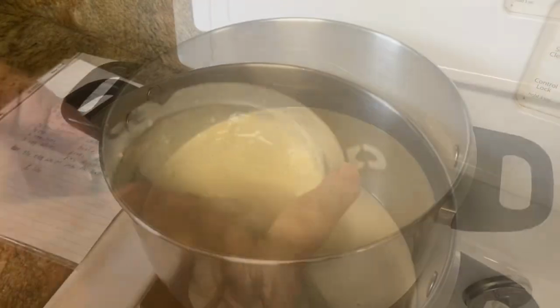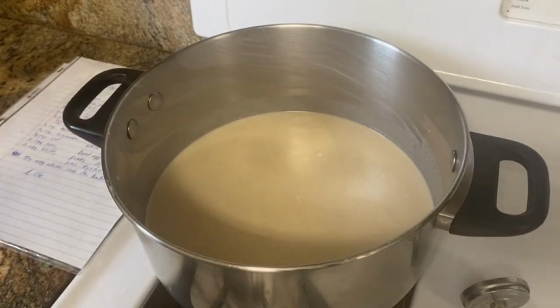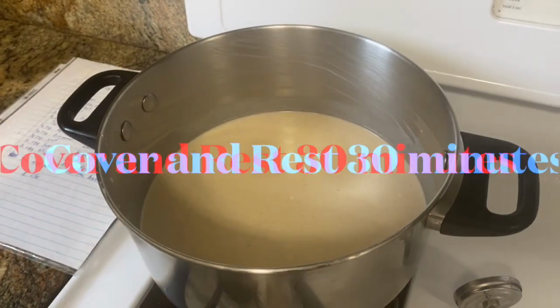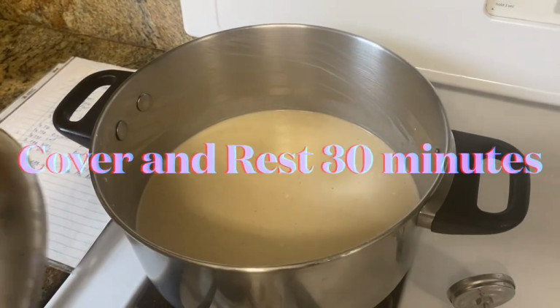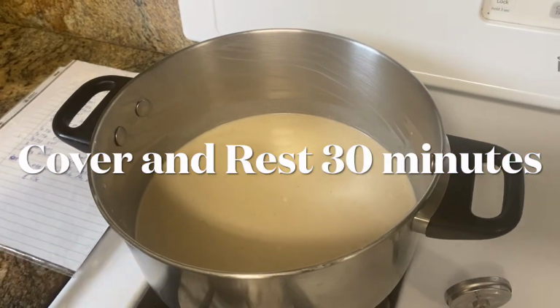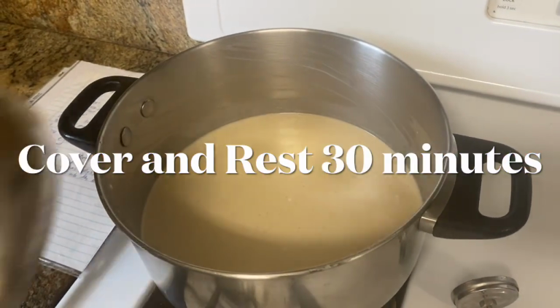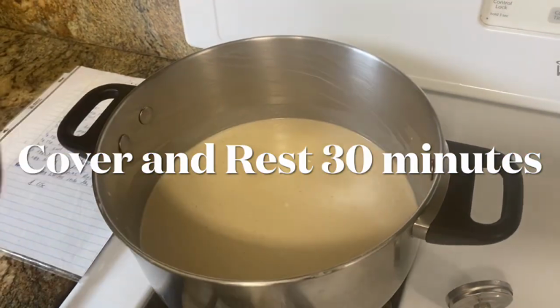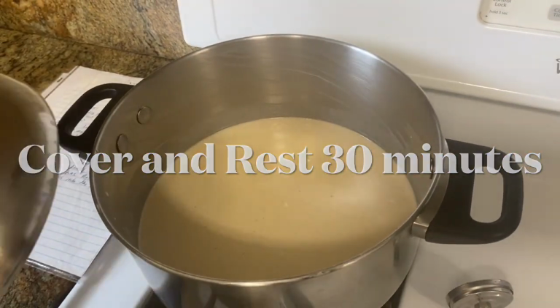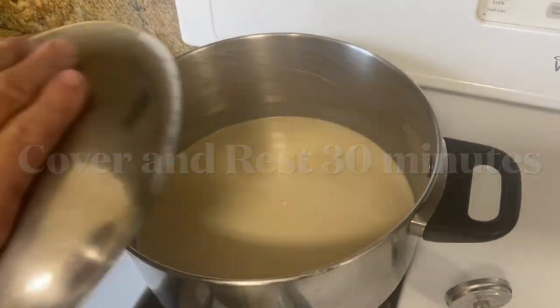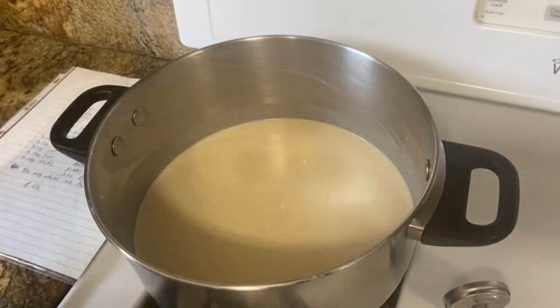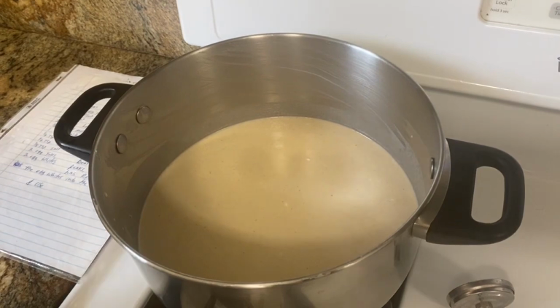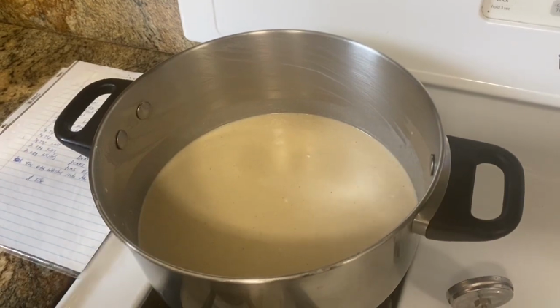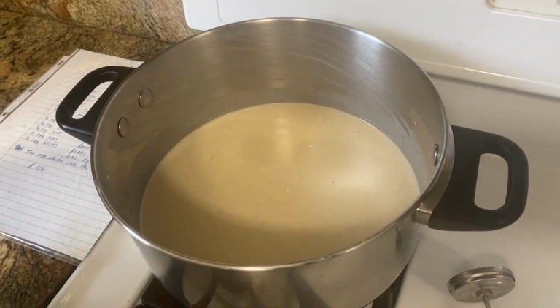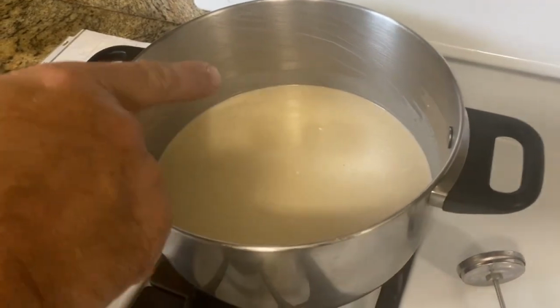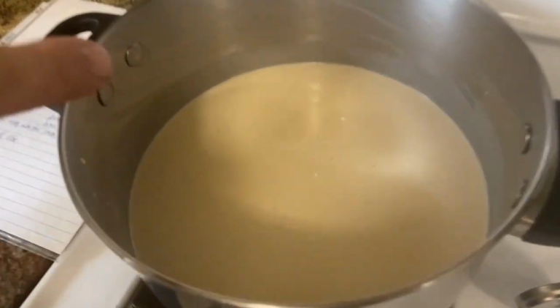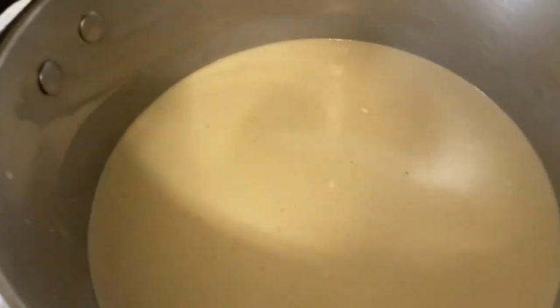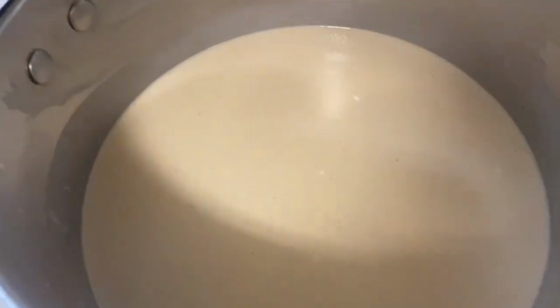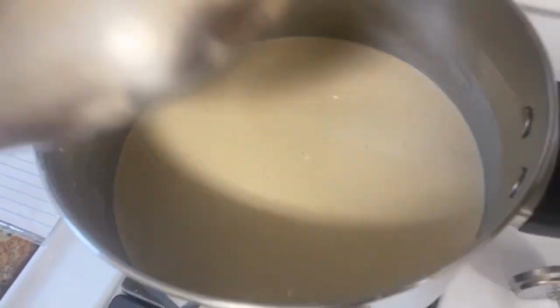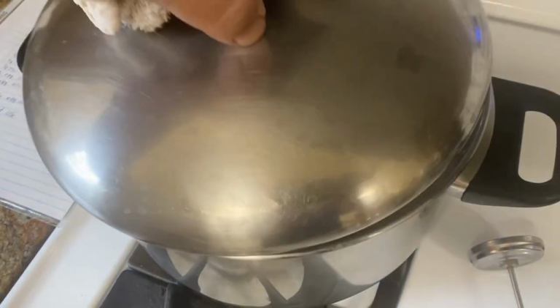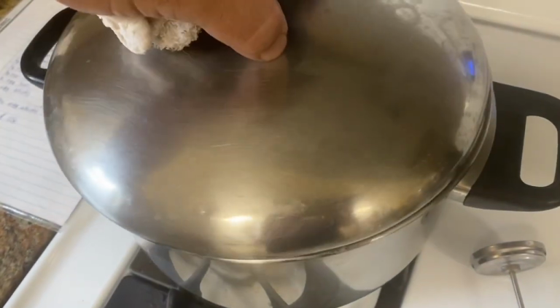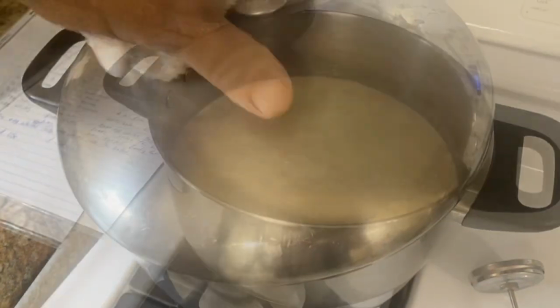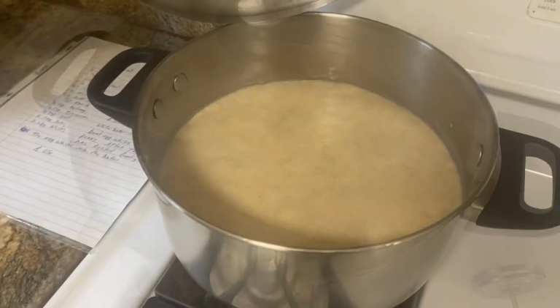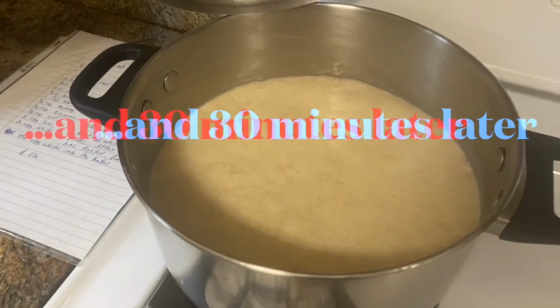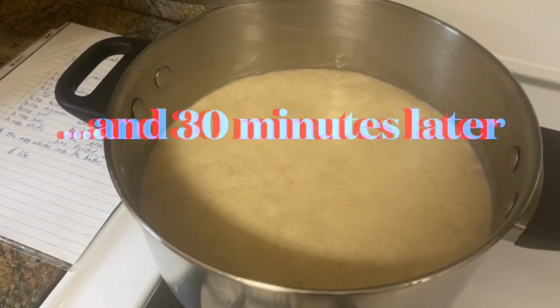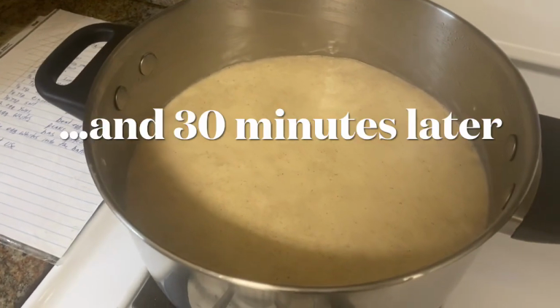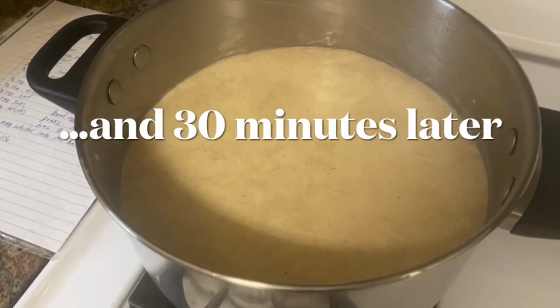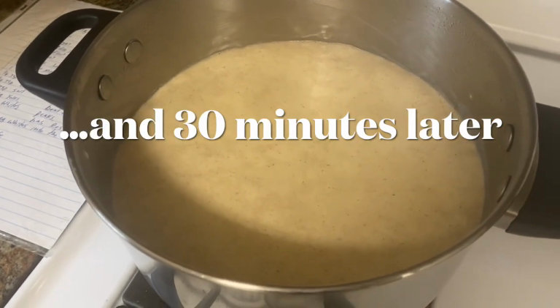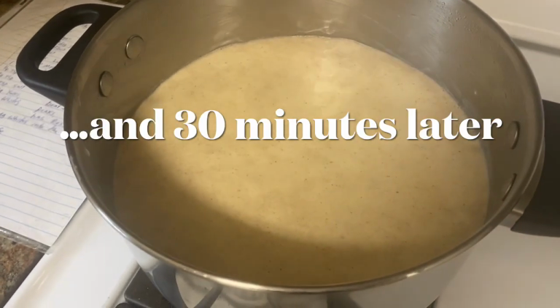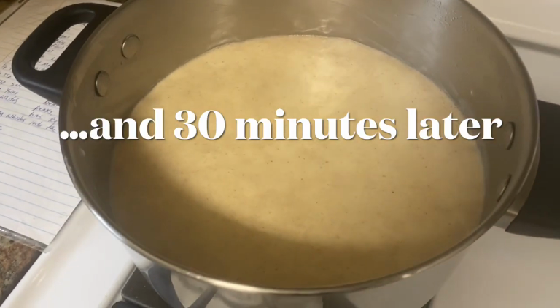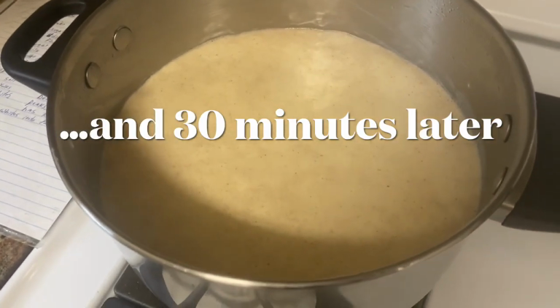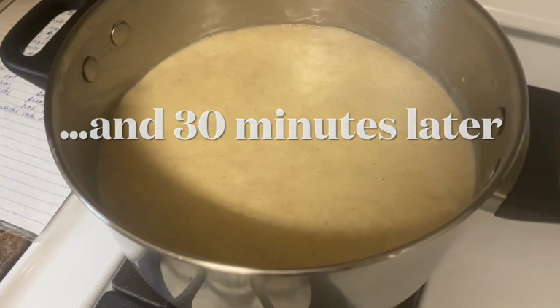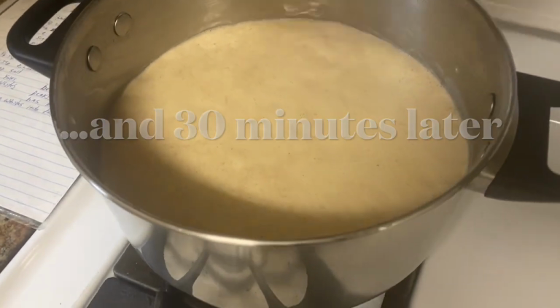This is an active yeast recipe, so once you get to this point, cover it and let it rise for 30 minutes. Remember what it looks like — it'll look different in a half hour. It is bigger; the yeasties are doing their business.